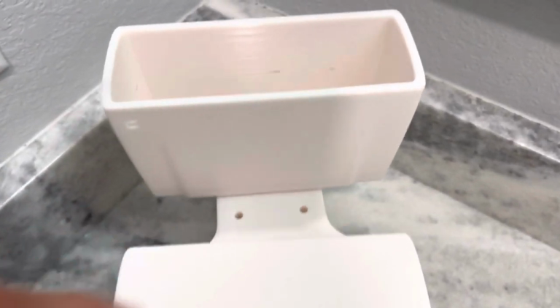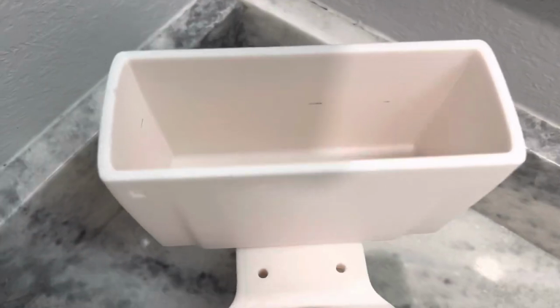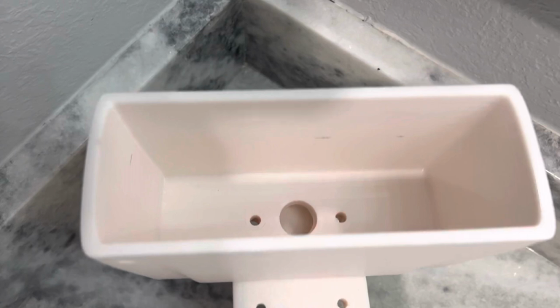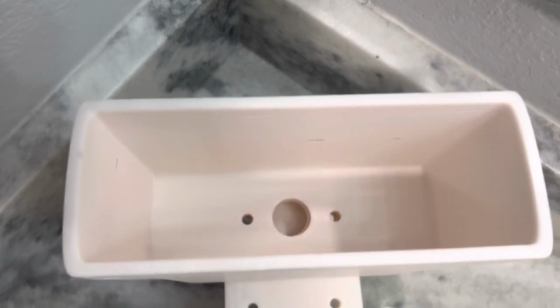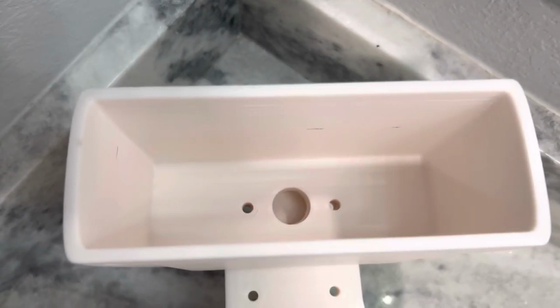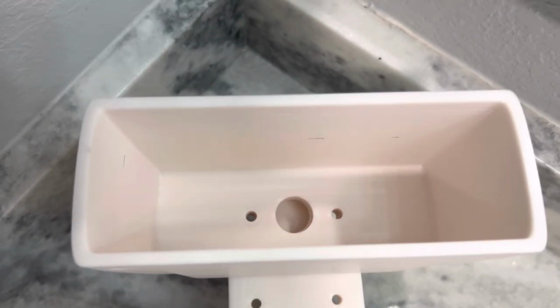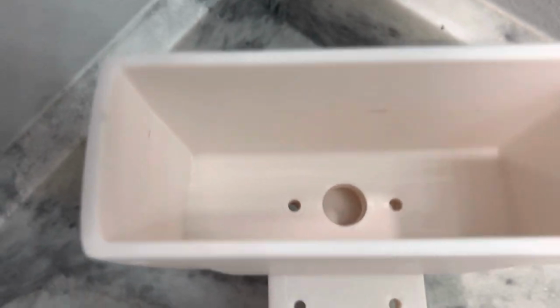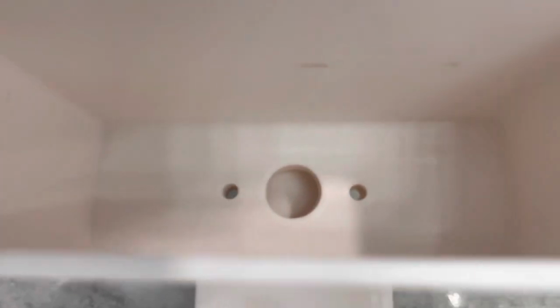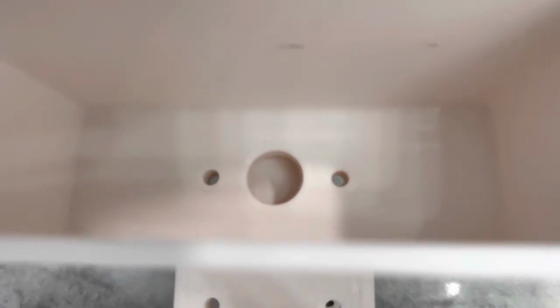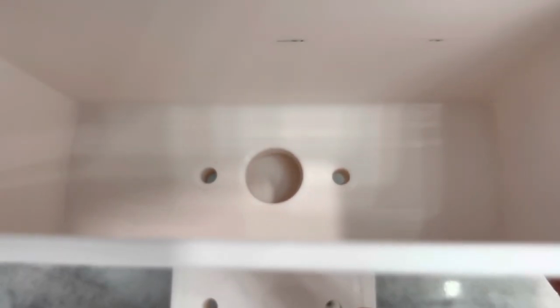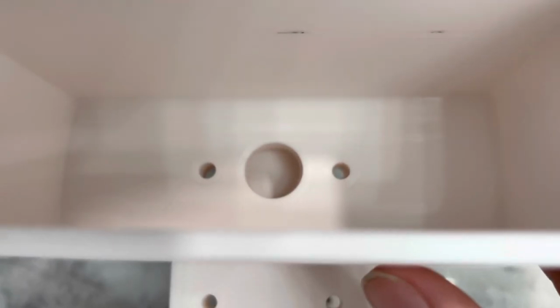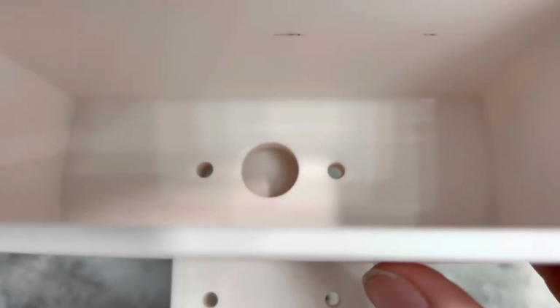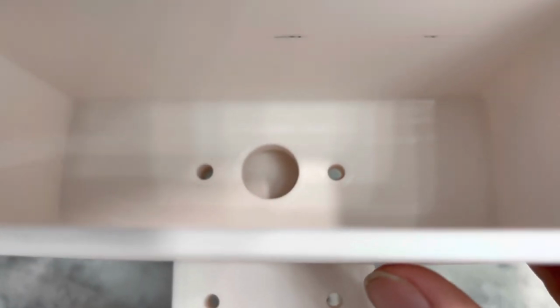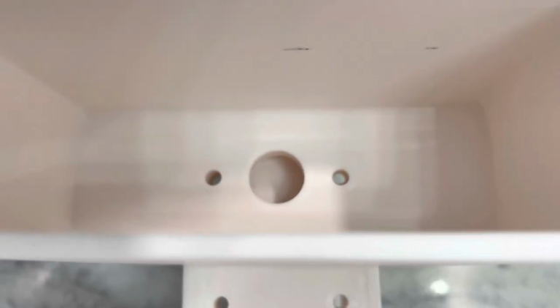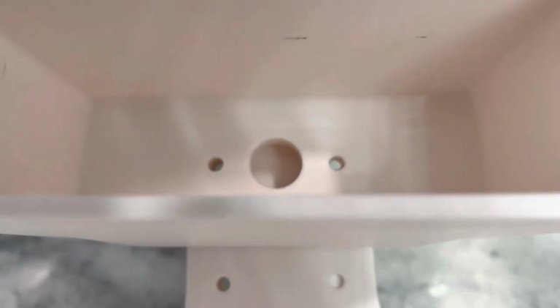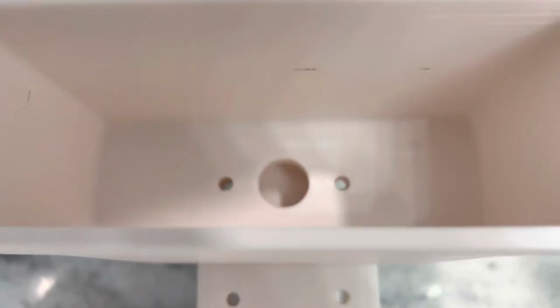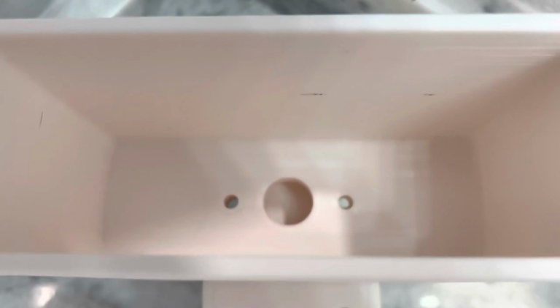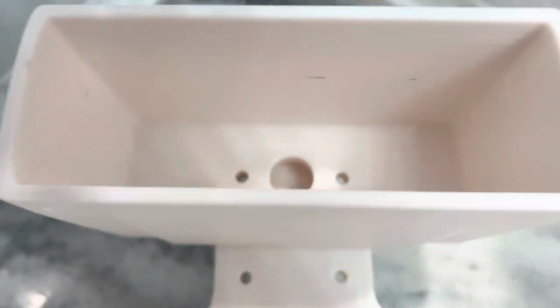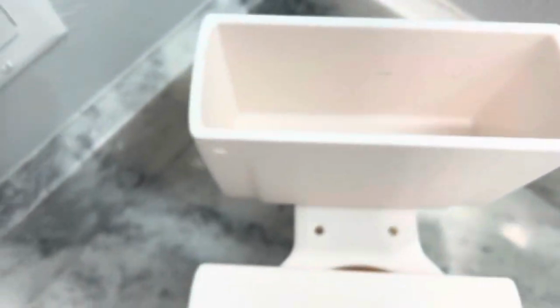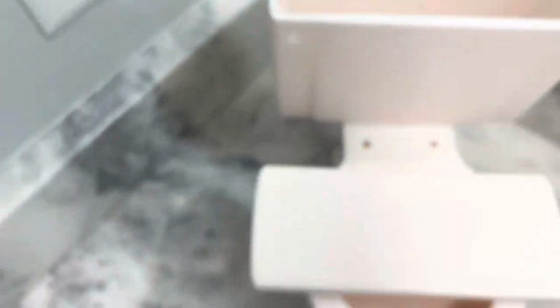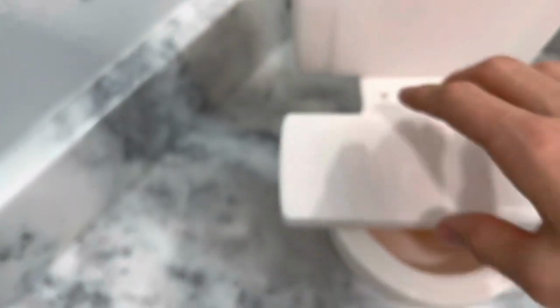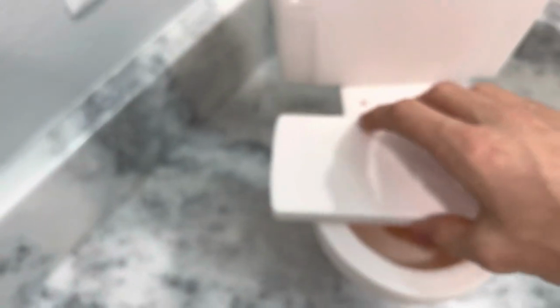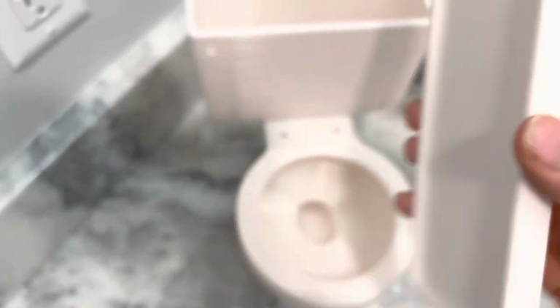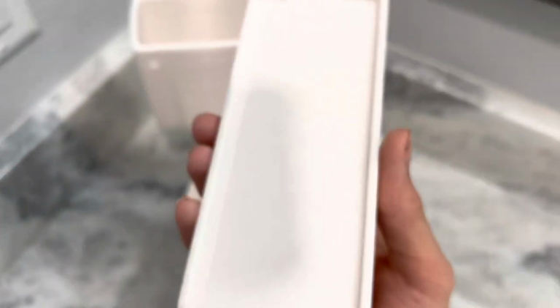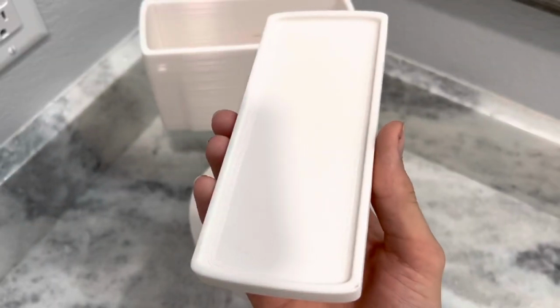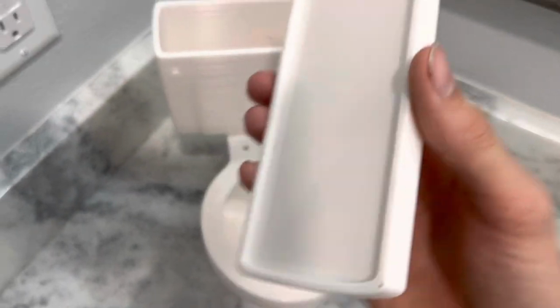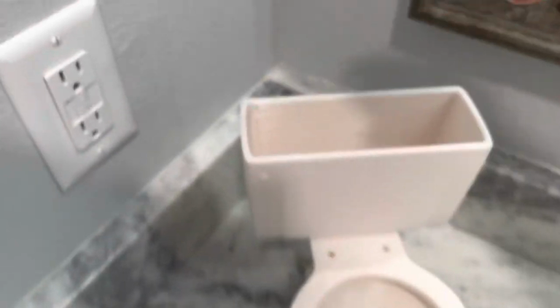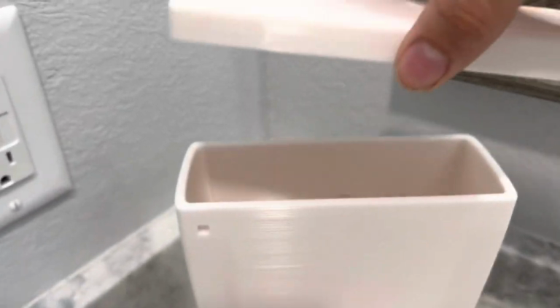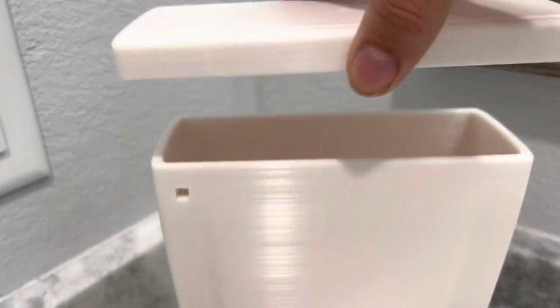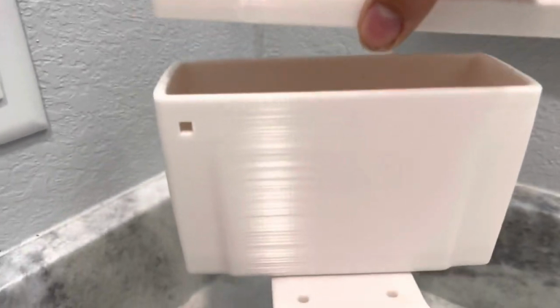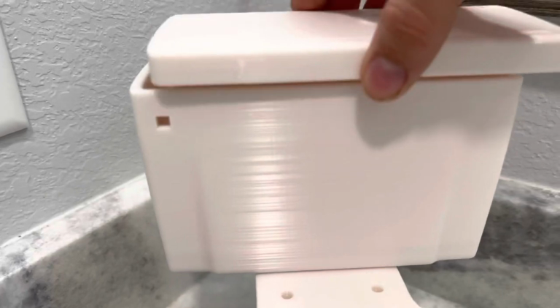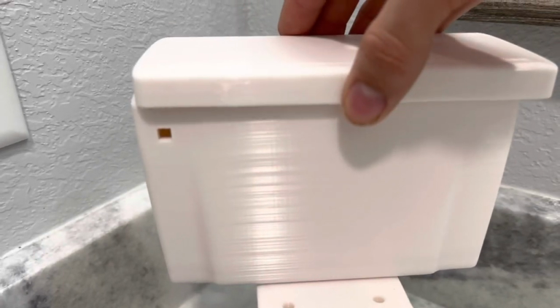Here's what the inside looks like. Obviously it's hollow. You can put bolt holes through there if you wanted to, to bolt the tank down. The tank lid is just very basic, just sits right over the top.